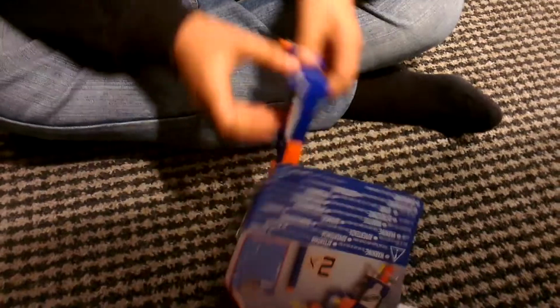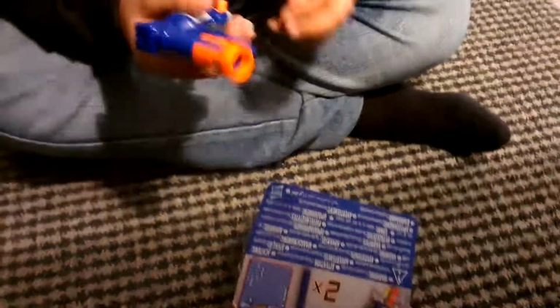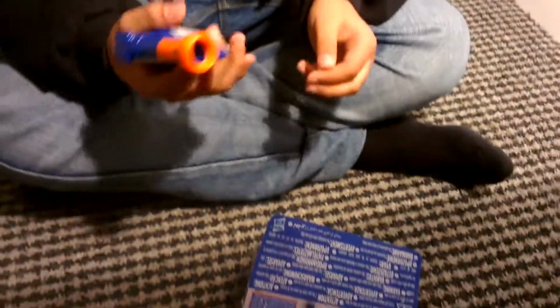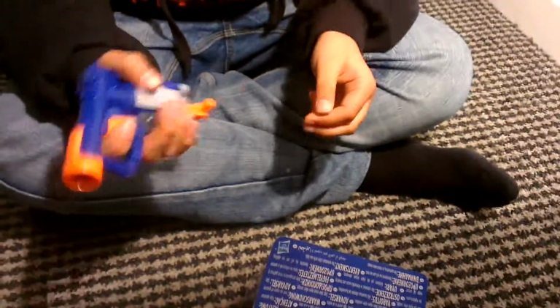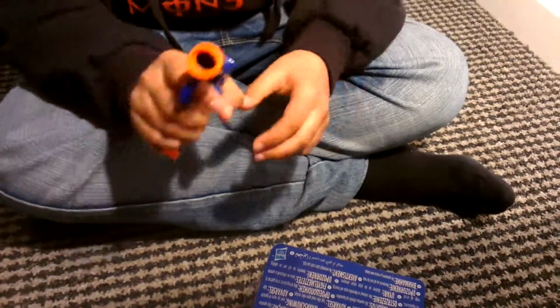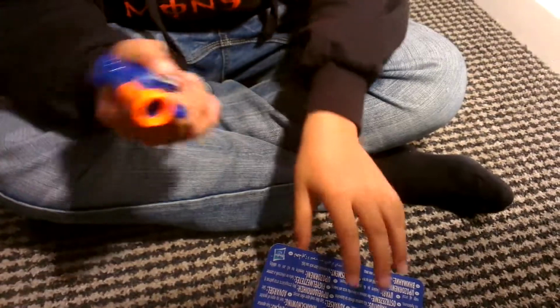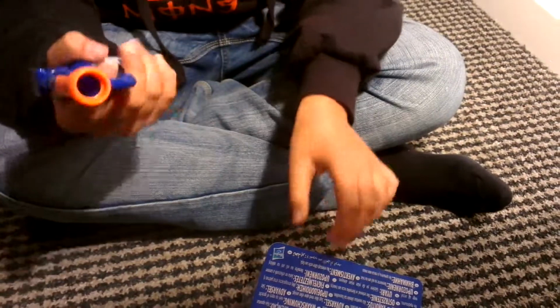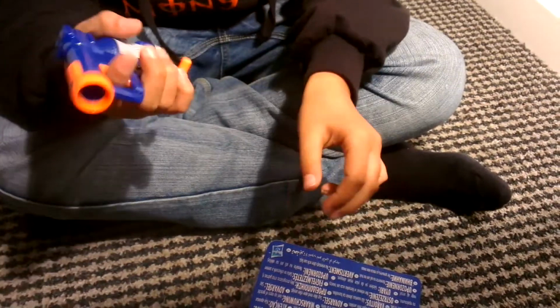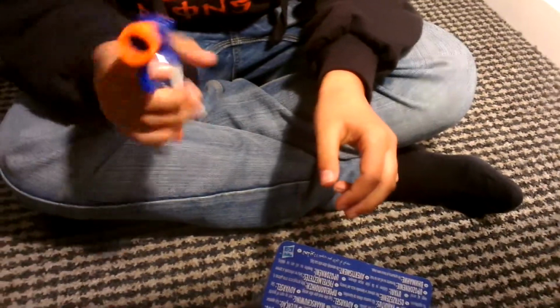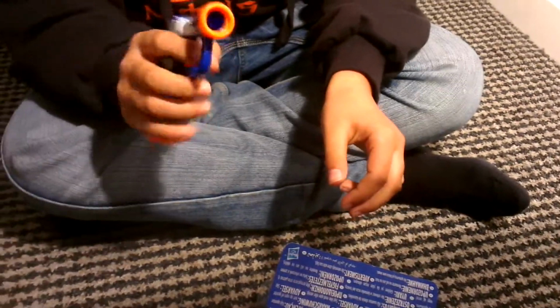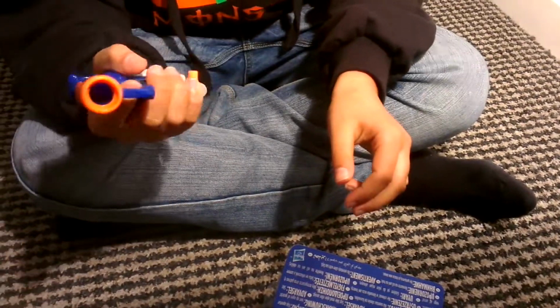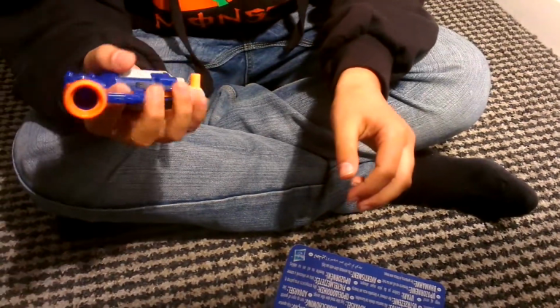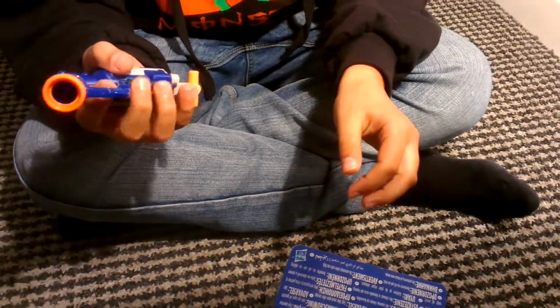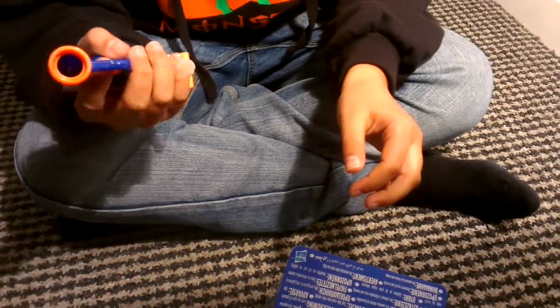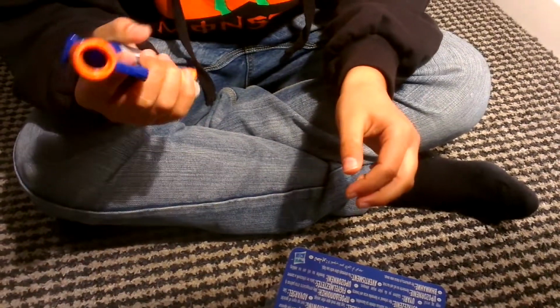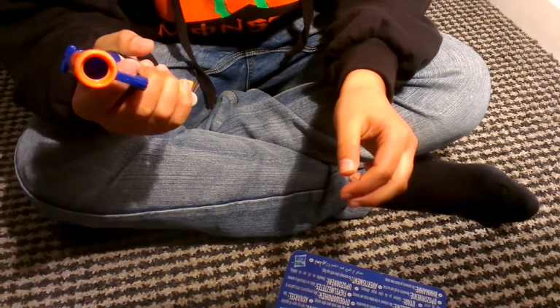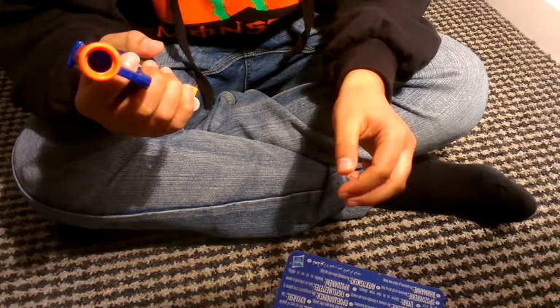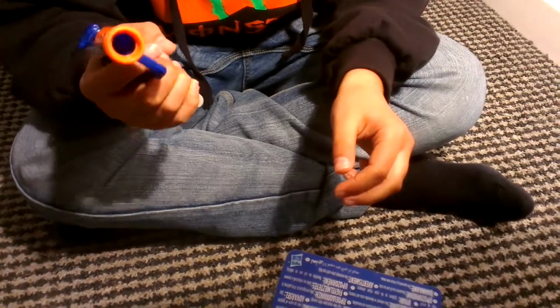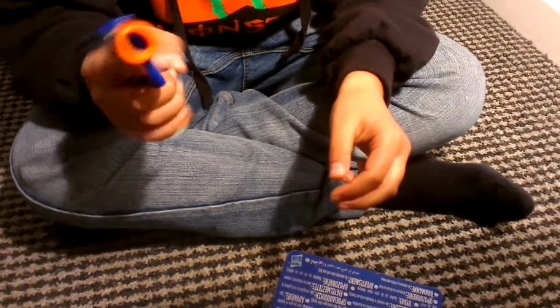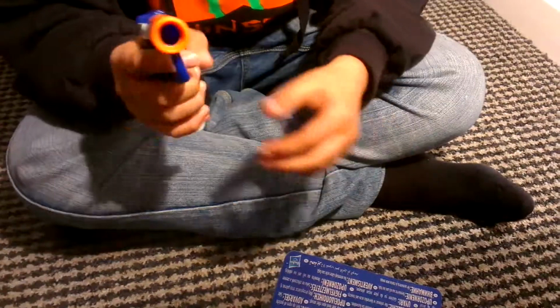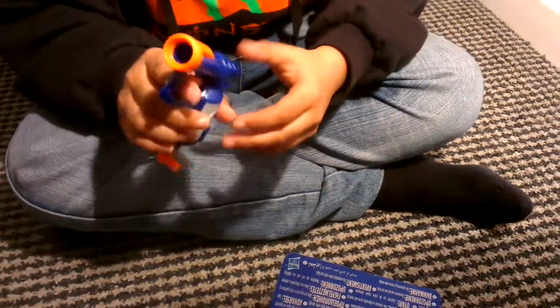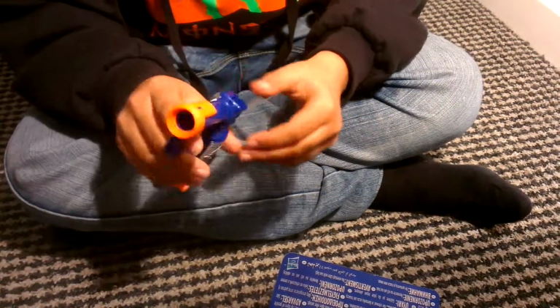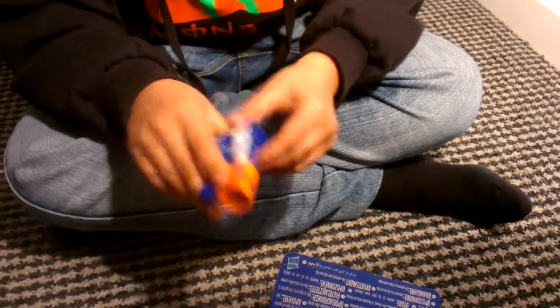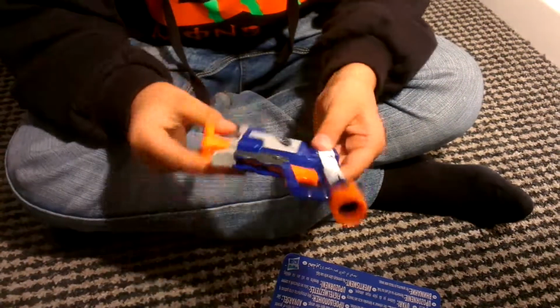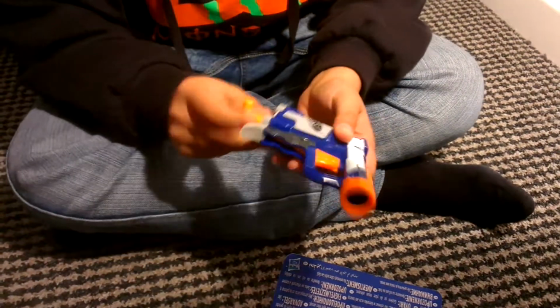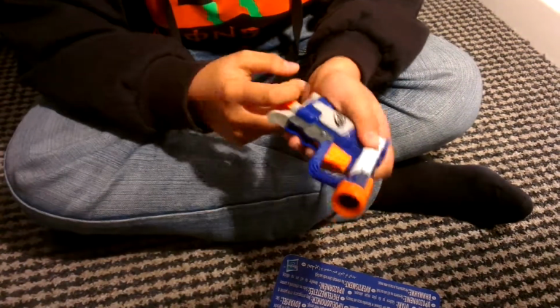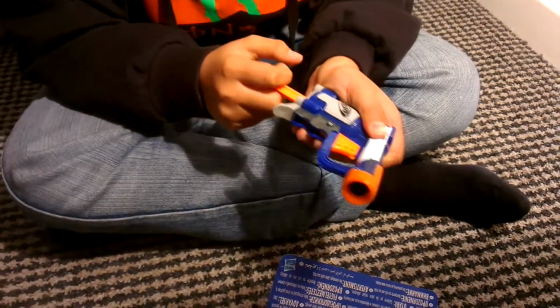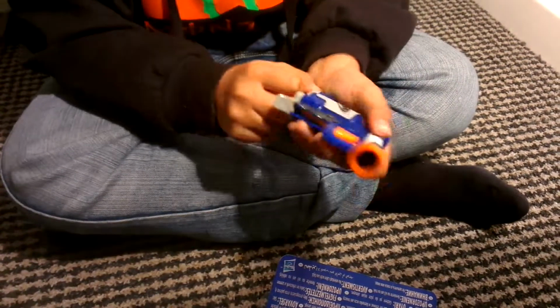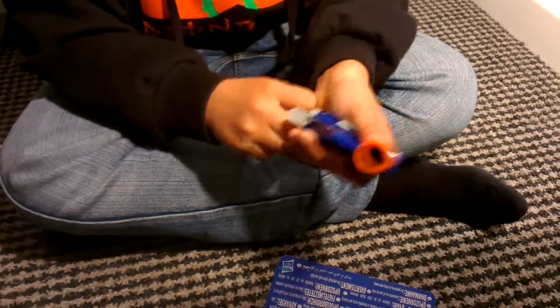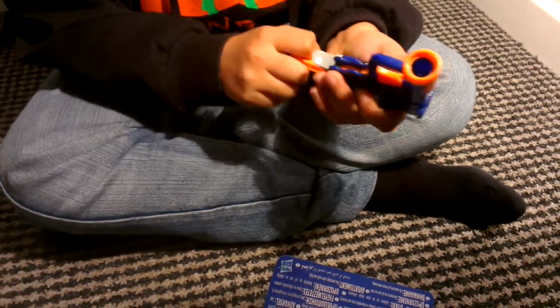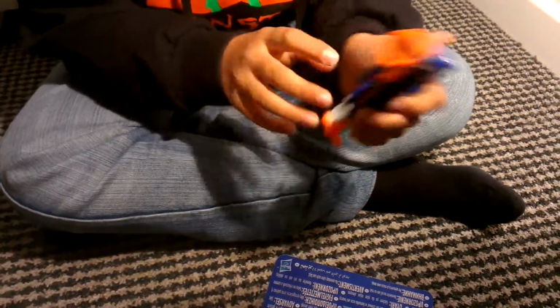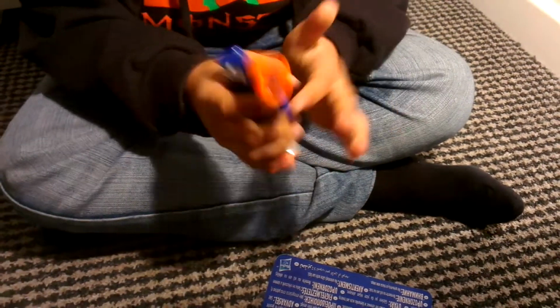A small little gun, nice to hold. Quite stiff.